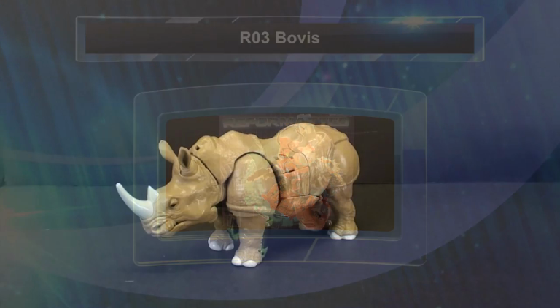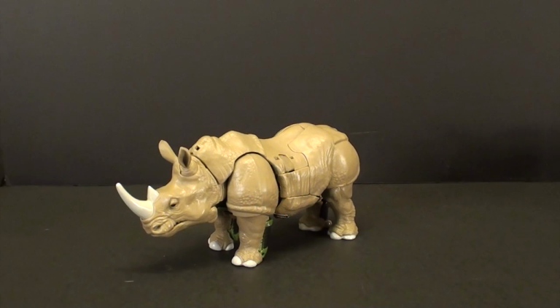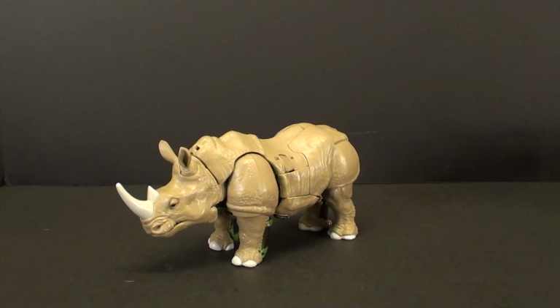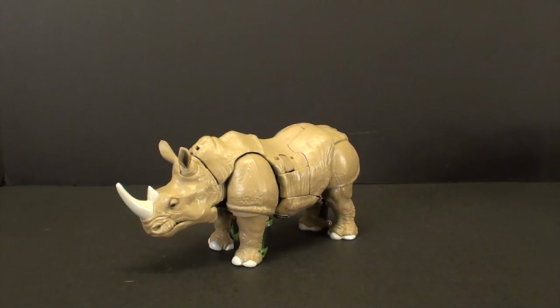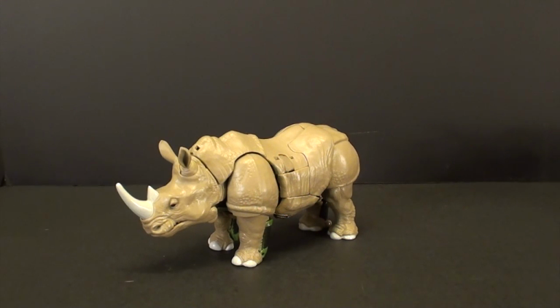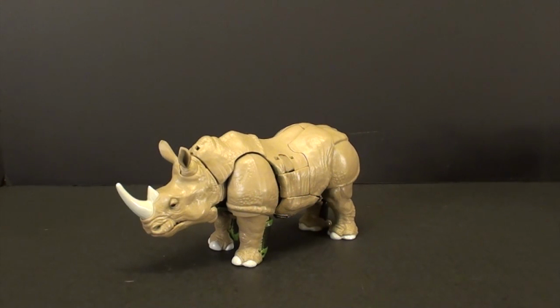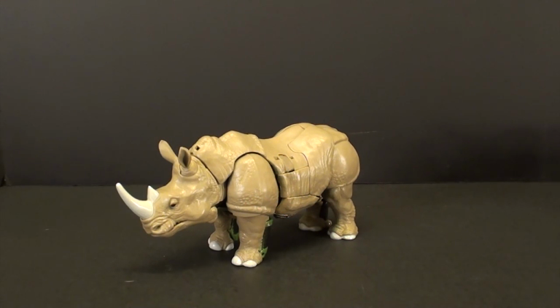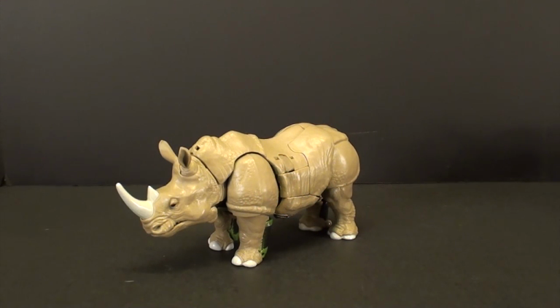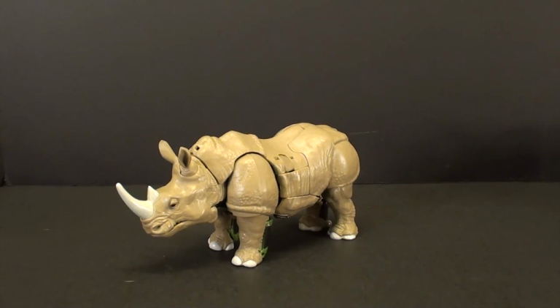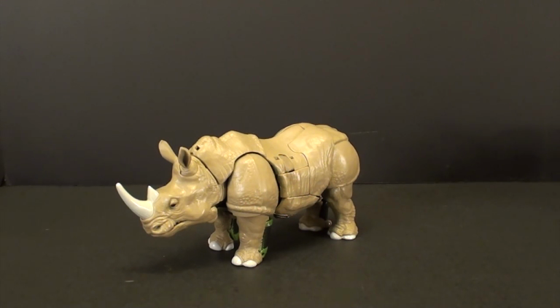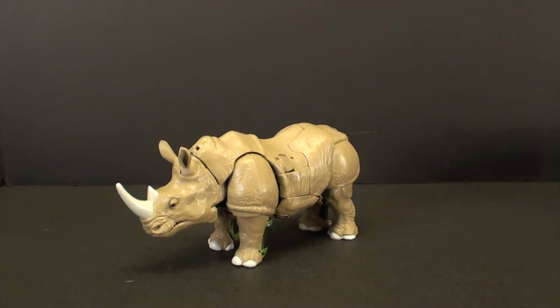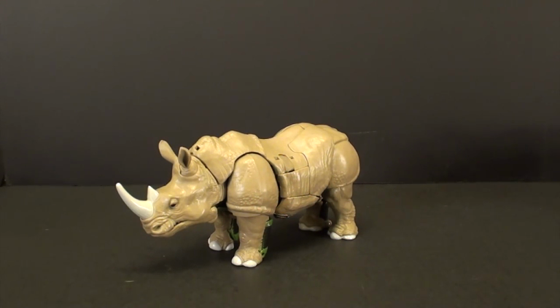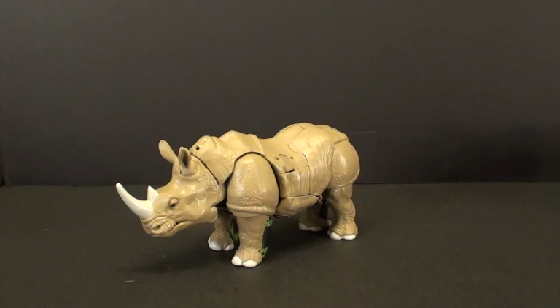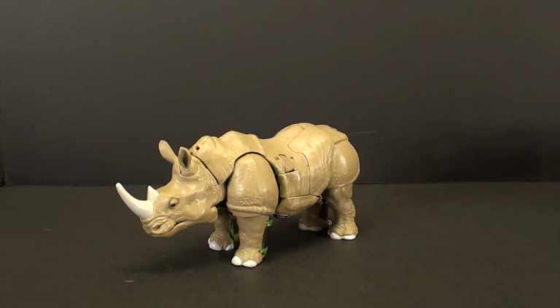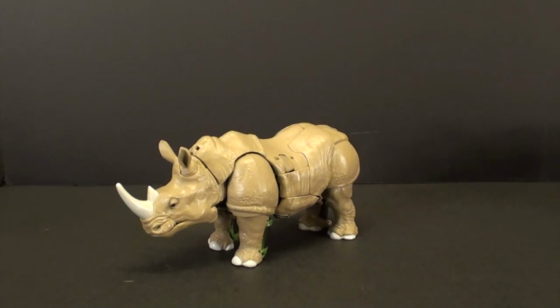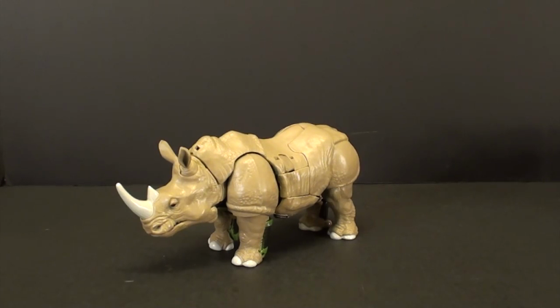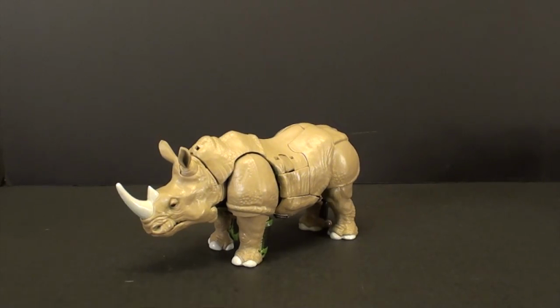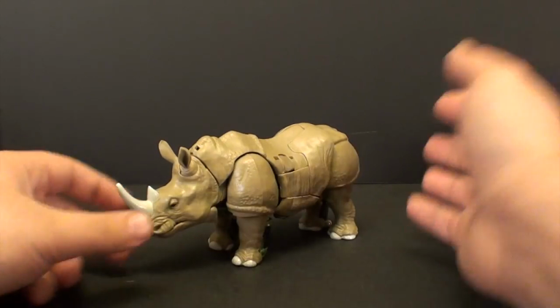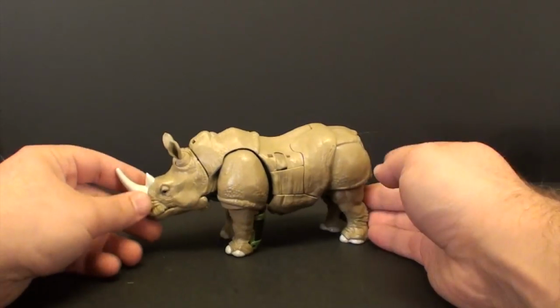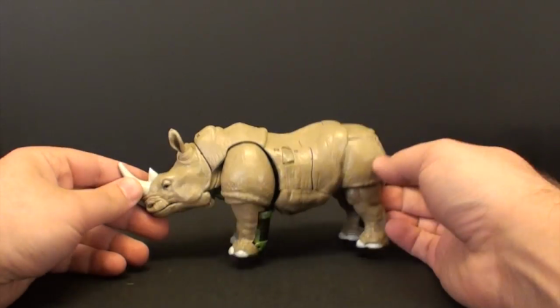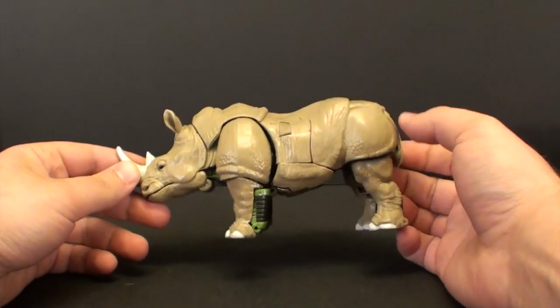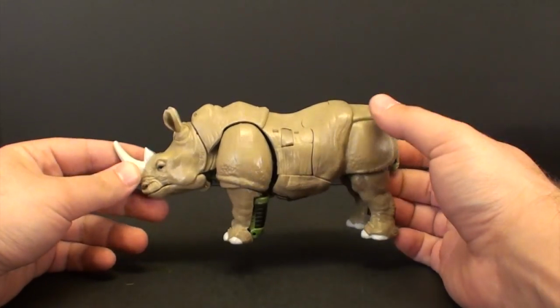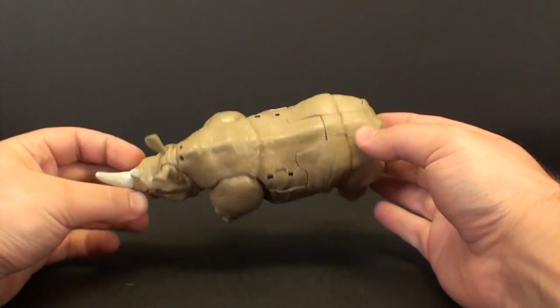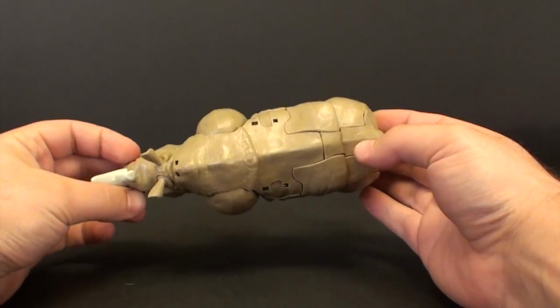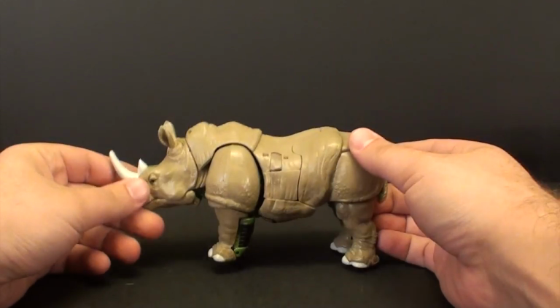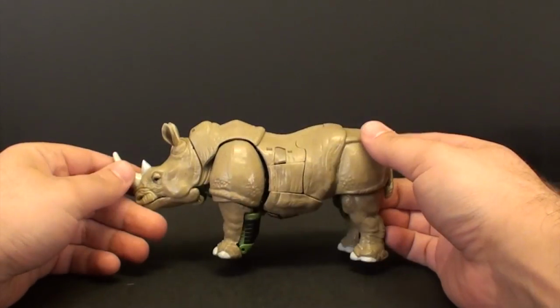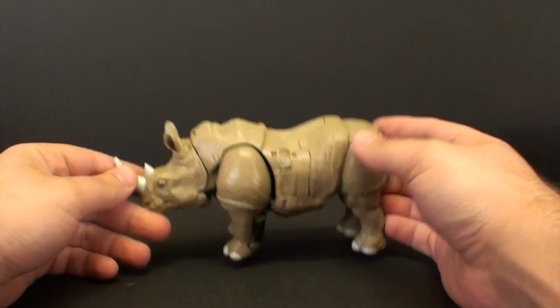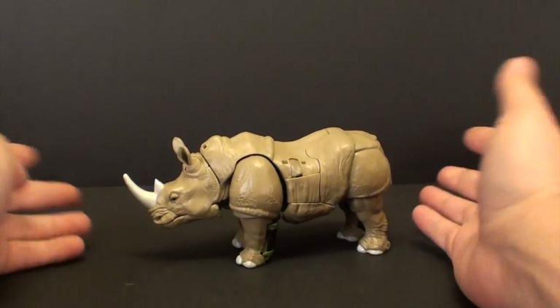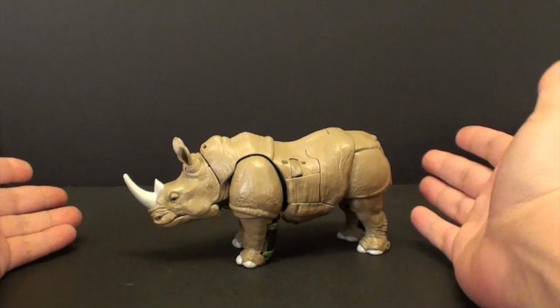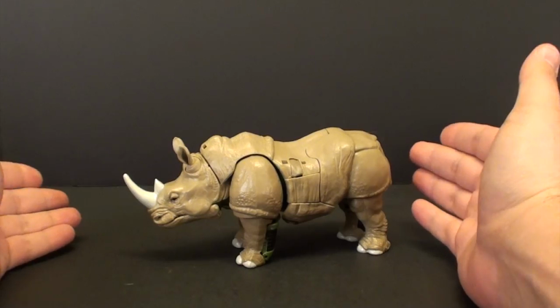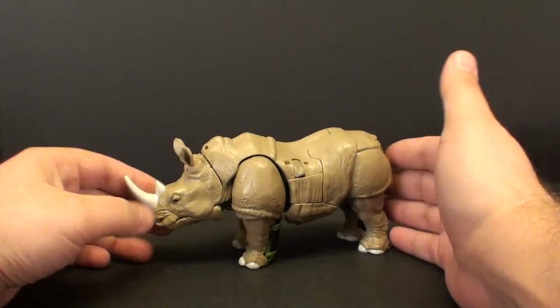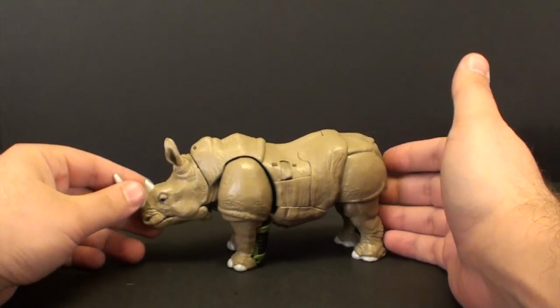What's going on, guys? T2RX6 here, back for another third-party Transformers review. And if you're looking at this, you're going, wait, T2RX6, that's Rhinox — that's not a third-party toy.